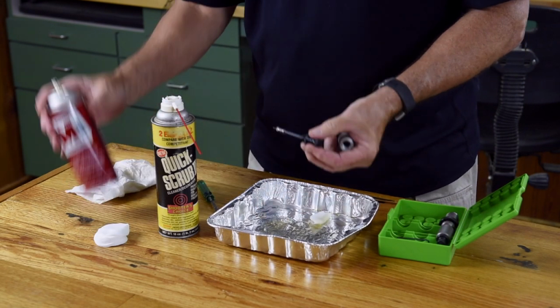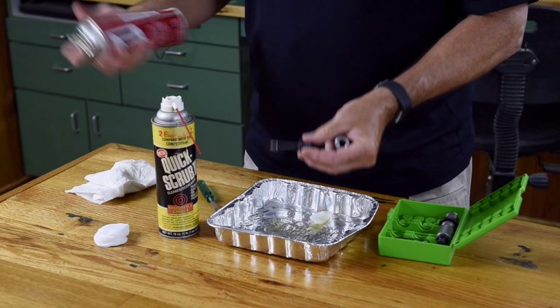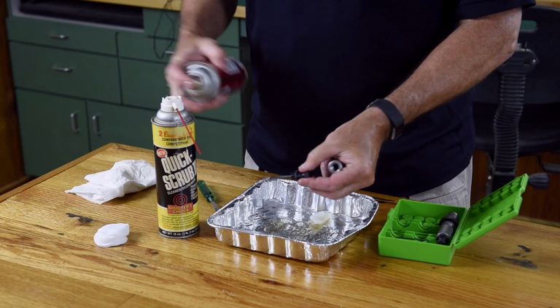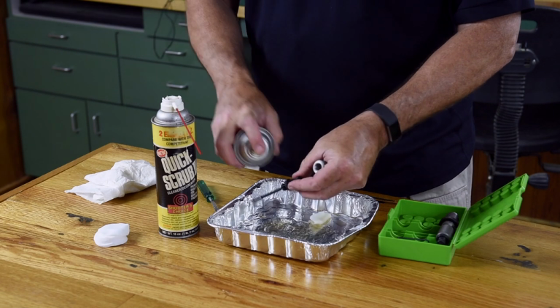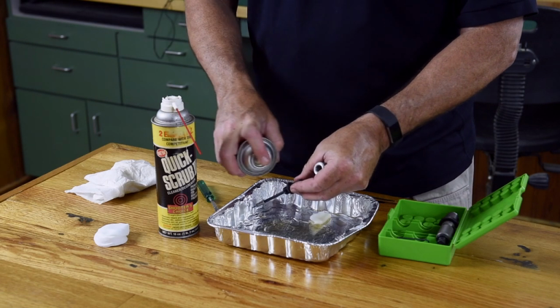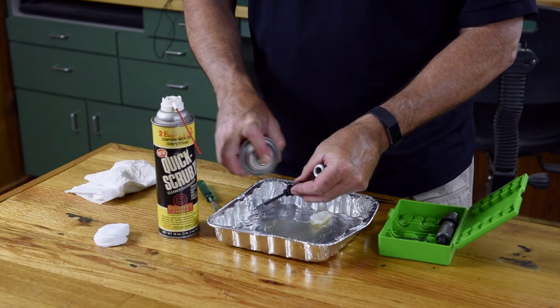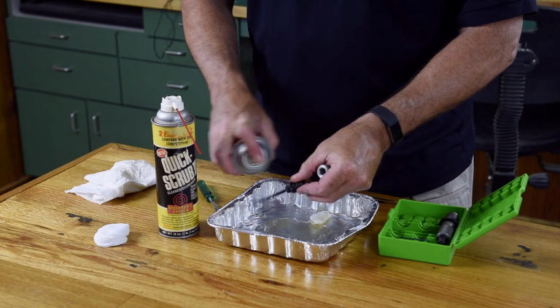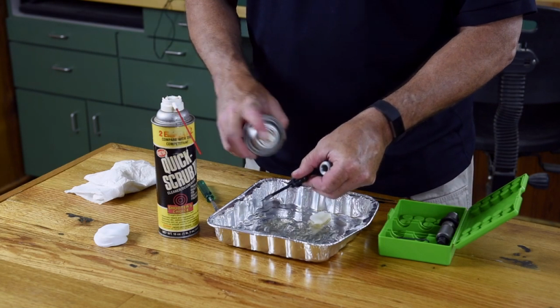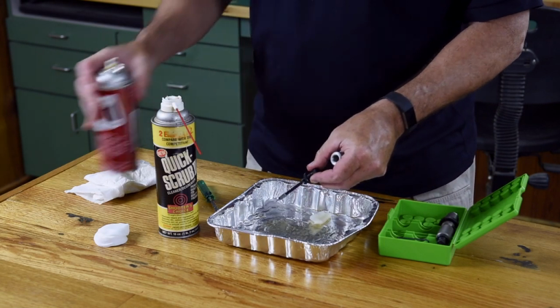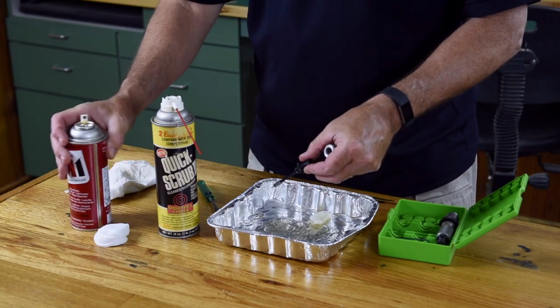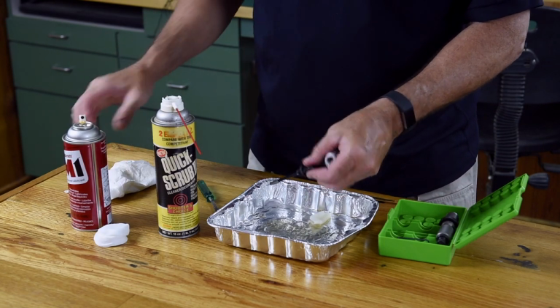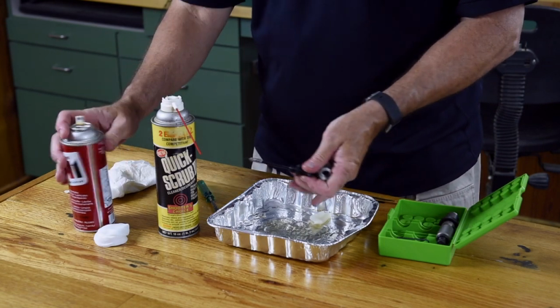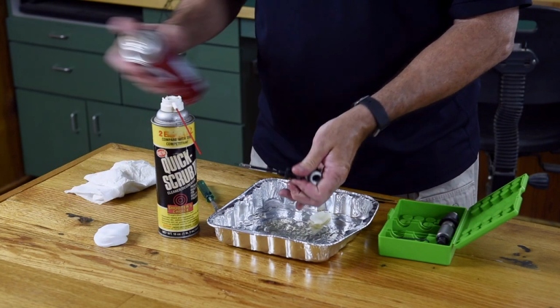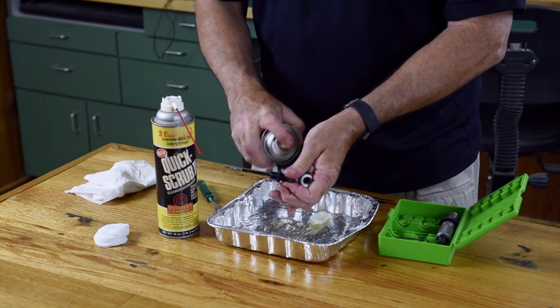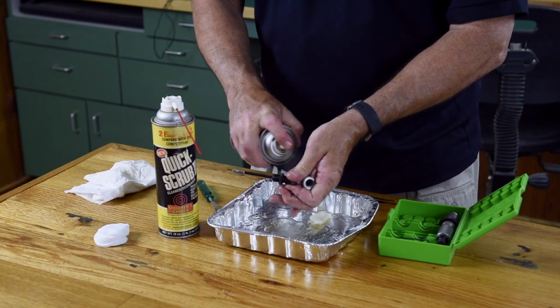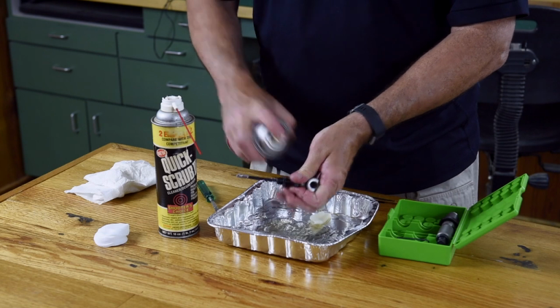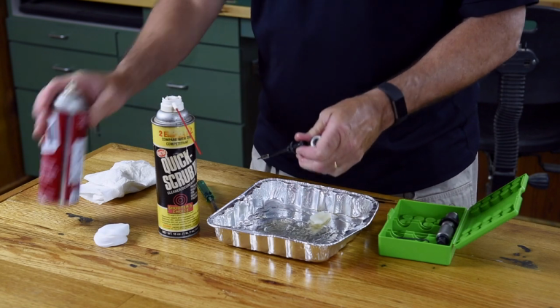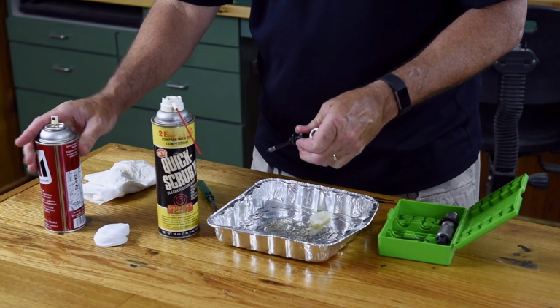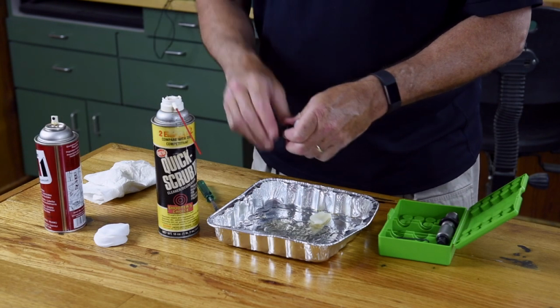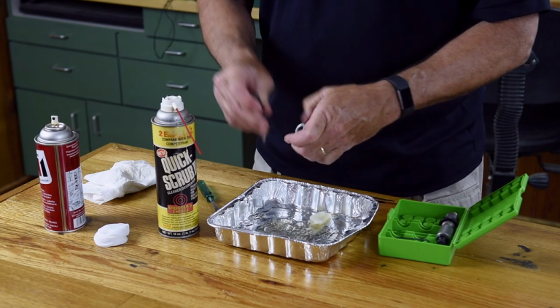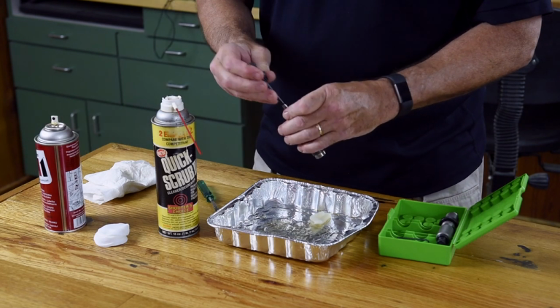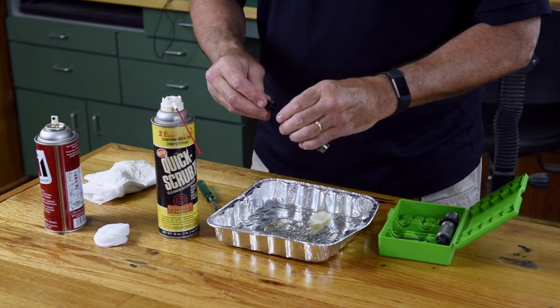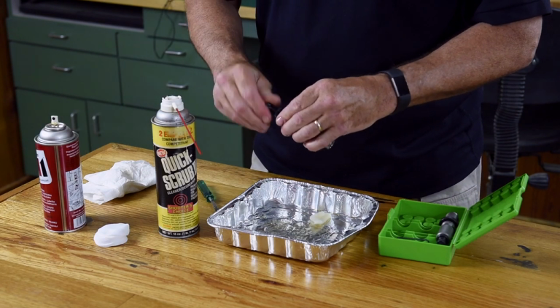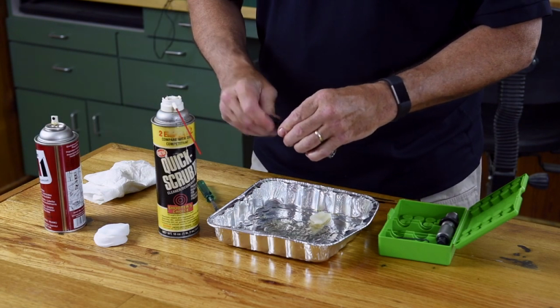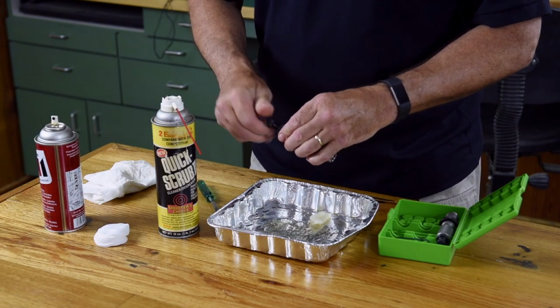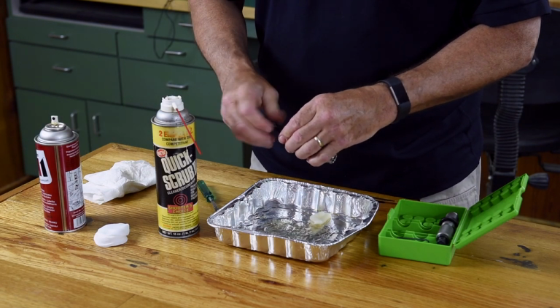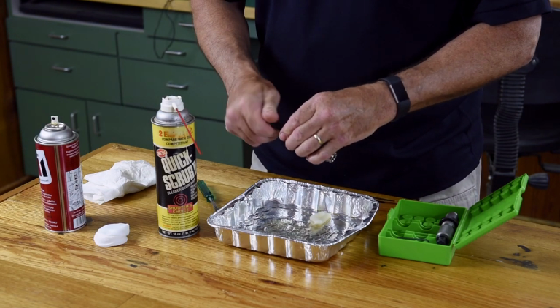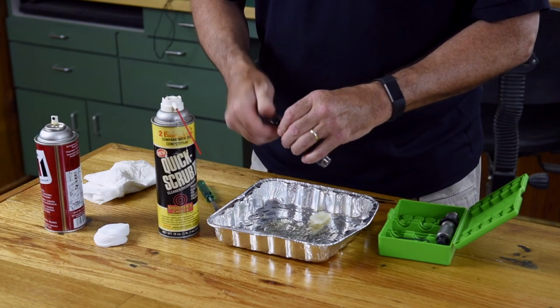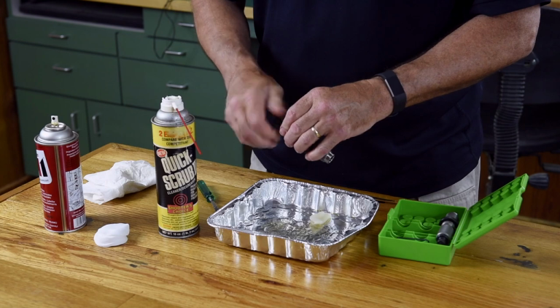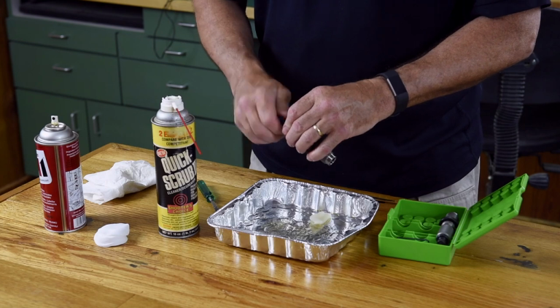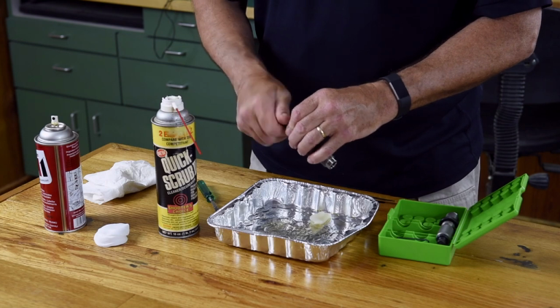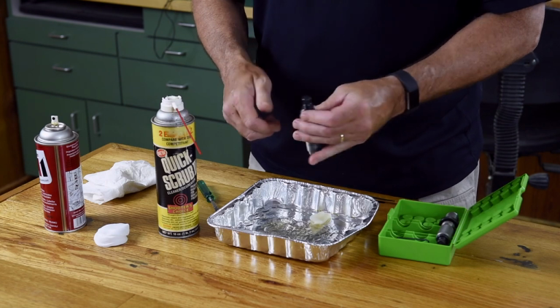Before reassembling the die, spray it down with a little corrosion inhibitor and put a little on the die body itself. Just make sure you wipe some of this out before you reuse the die. Put it back together and you're good to go.